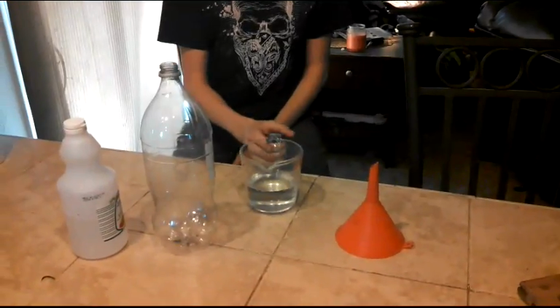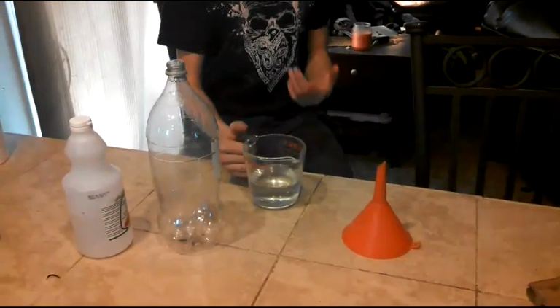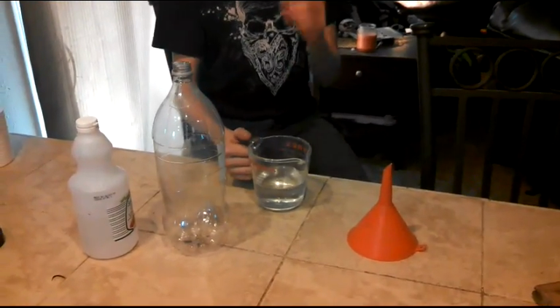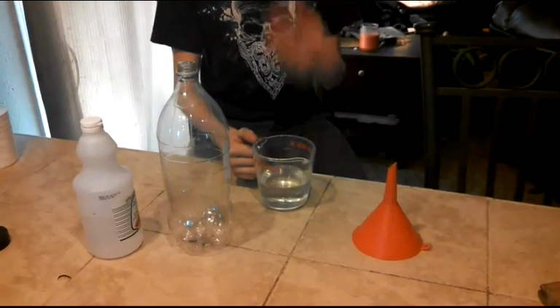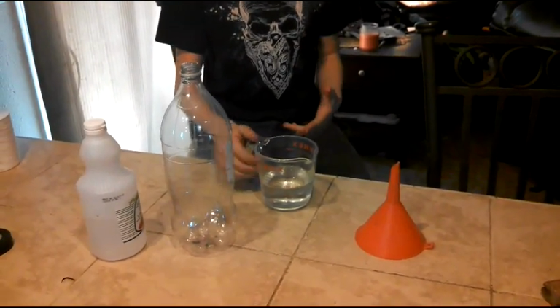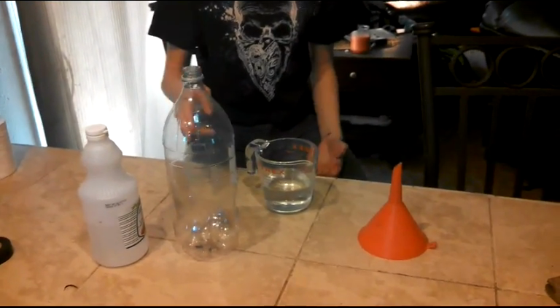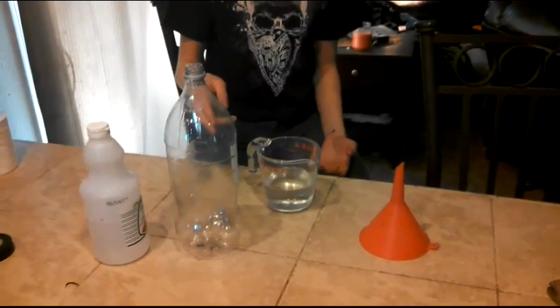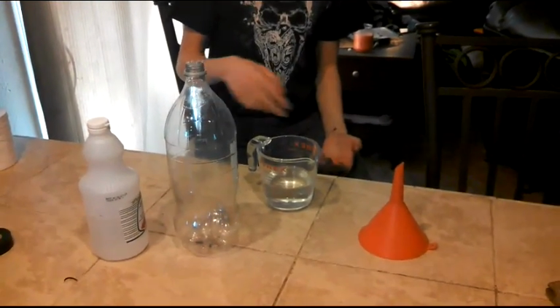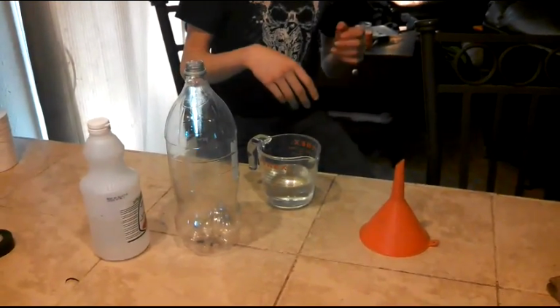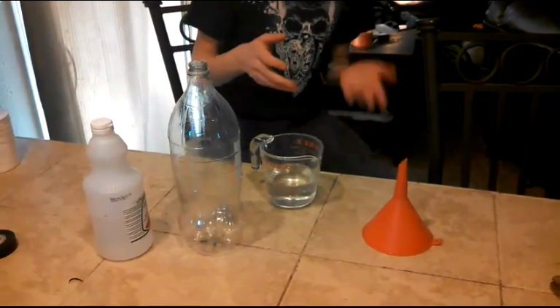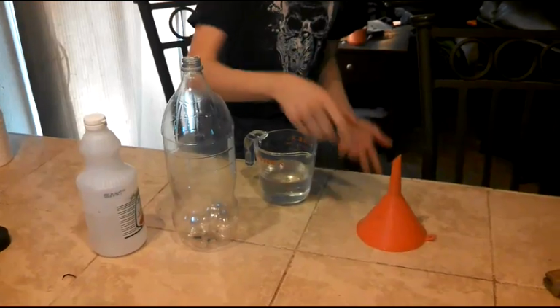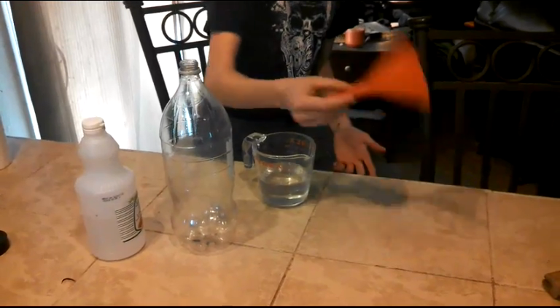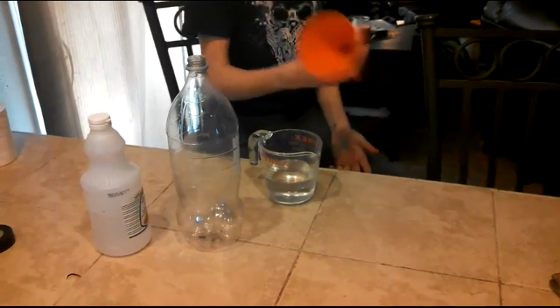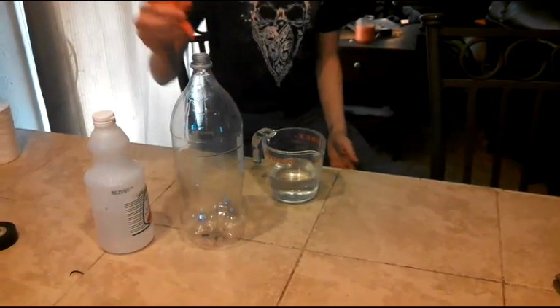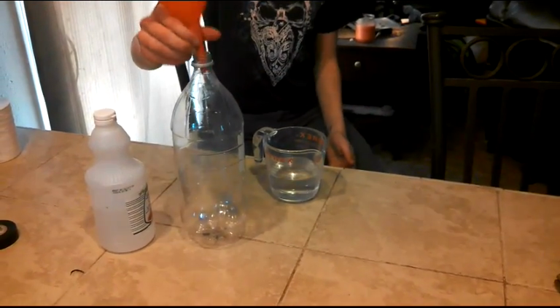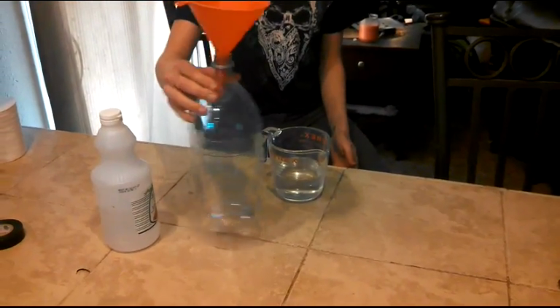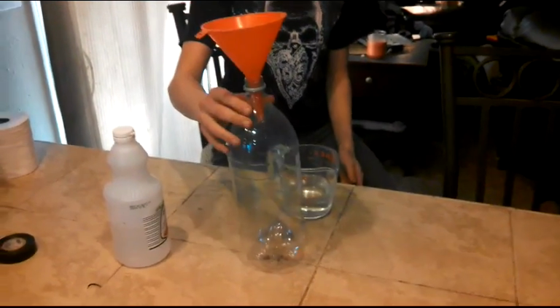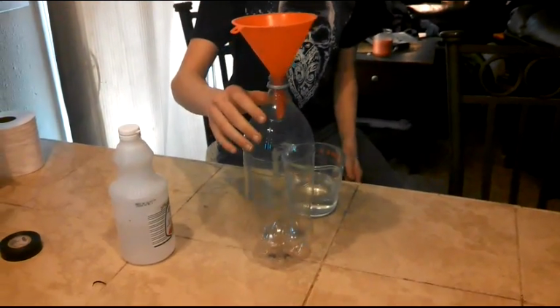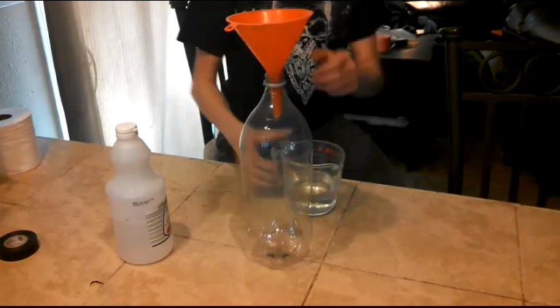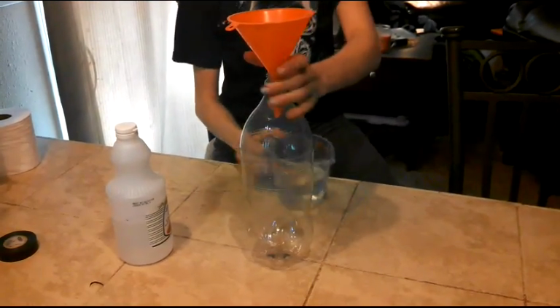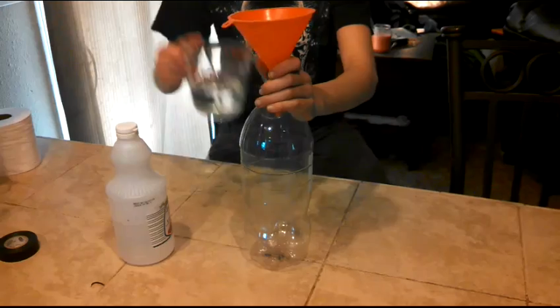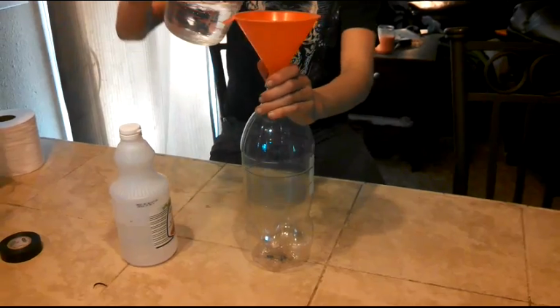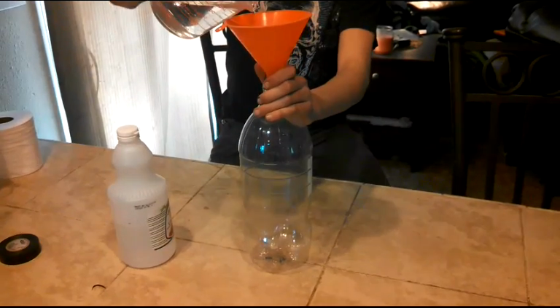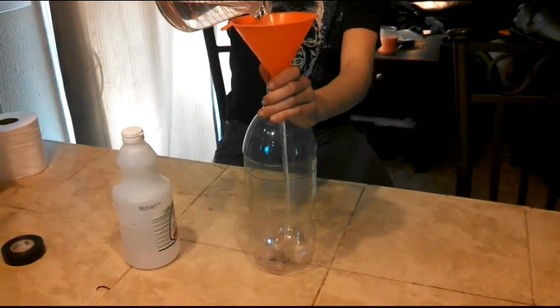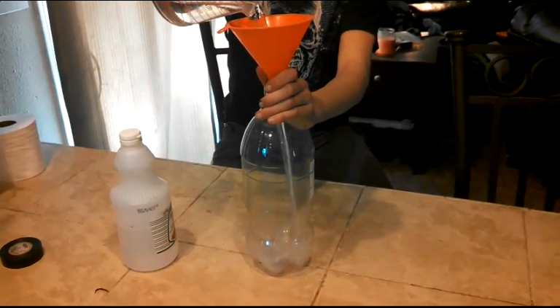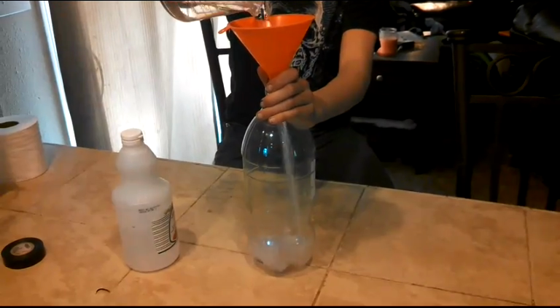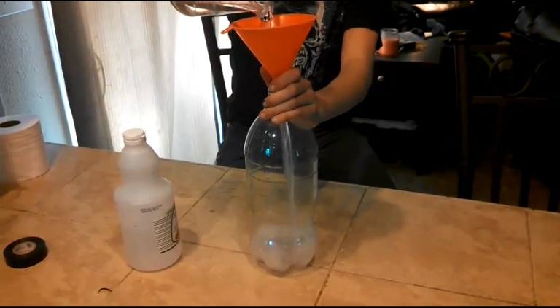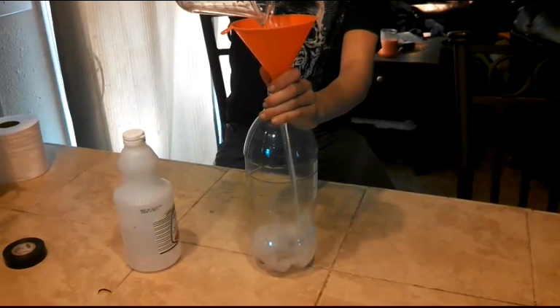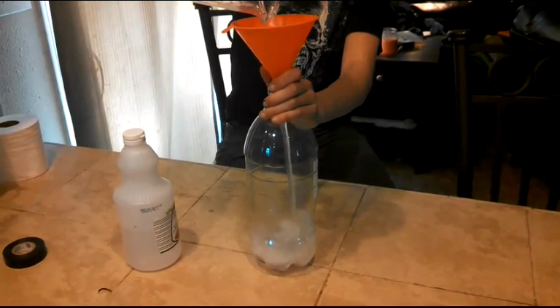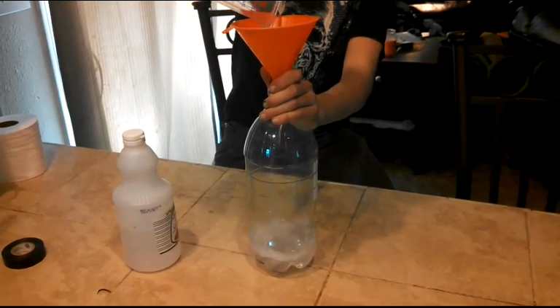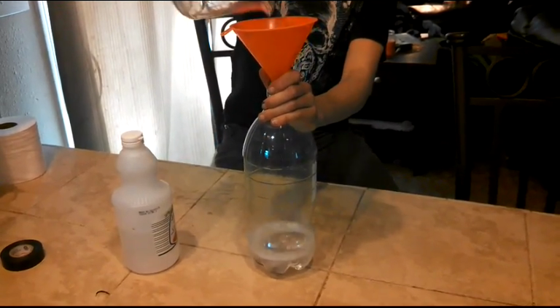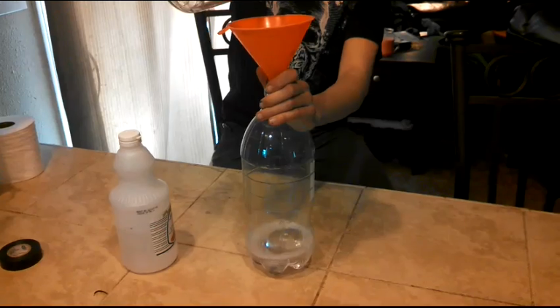Now we're going to be adding the vinegar into the two-liter bottle. I don't want to make a mess, so I'm going to be using a funnel, putting it inside. There you go, just gotta pour it in. There you go, you got your solution.